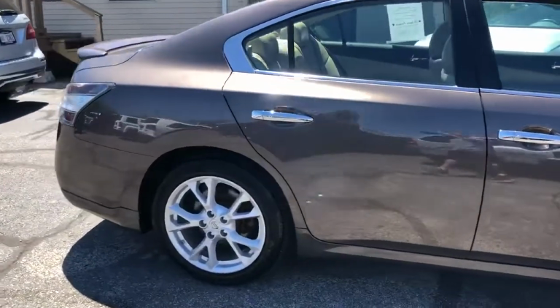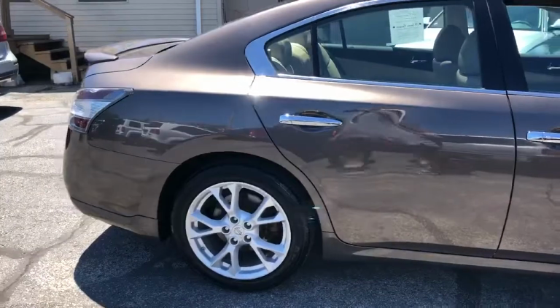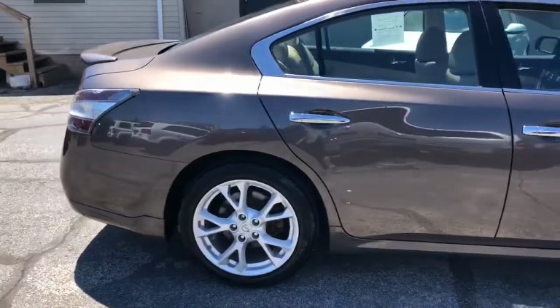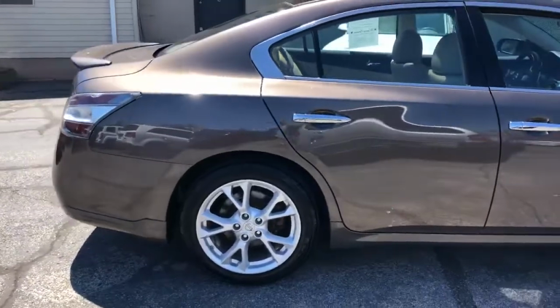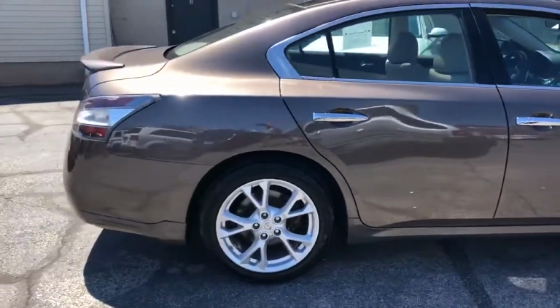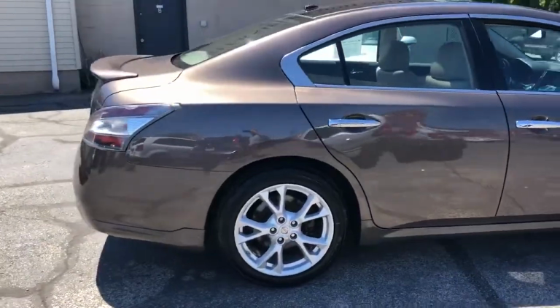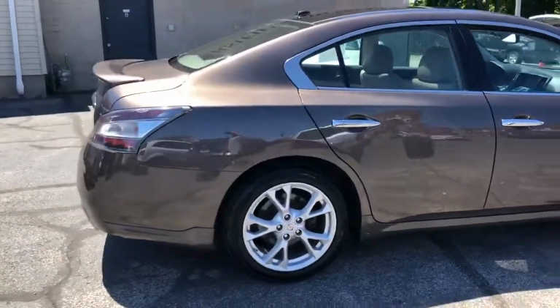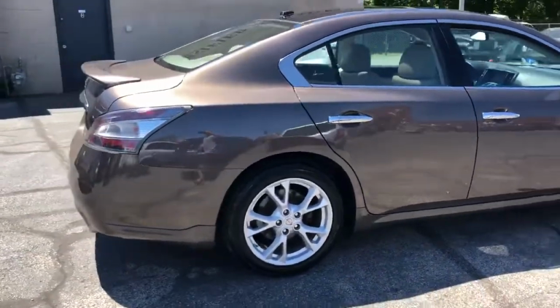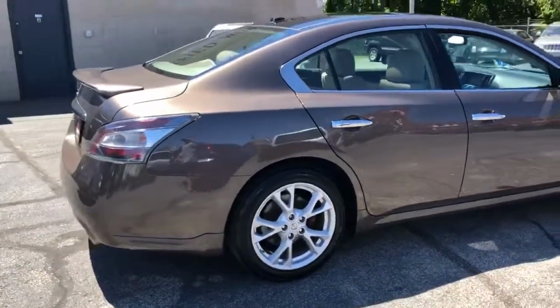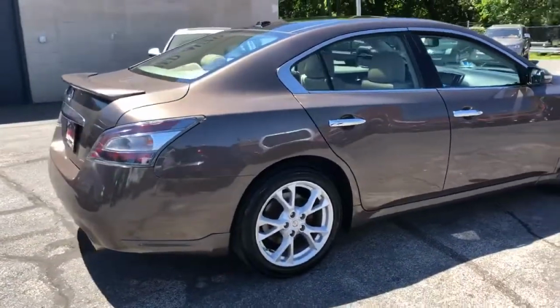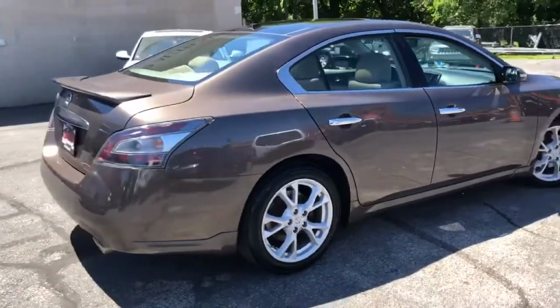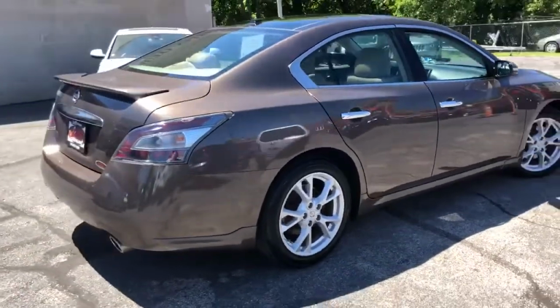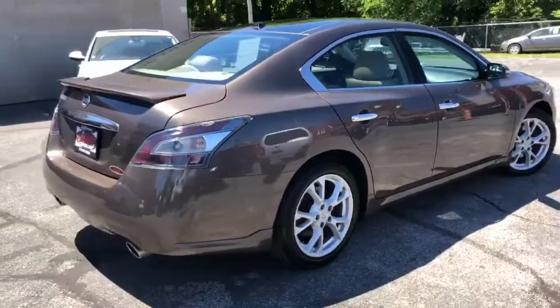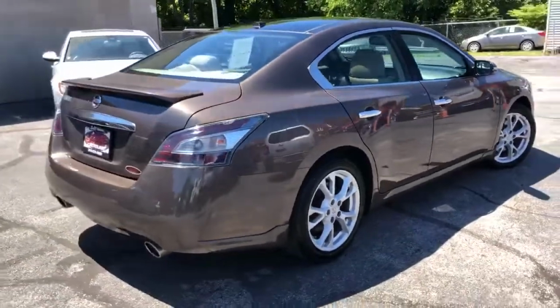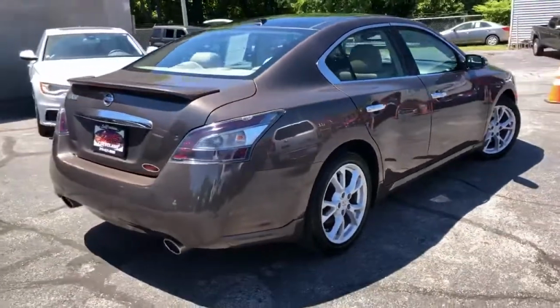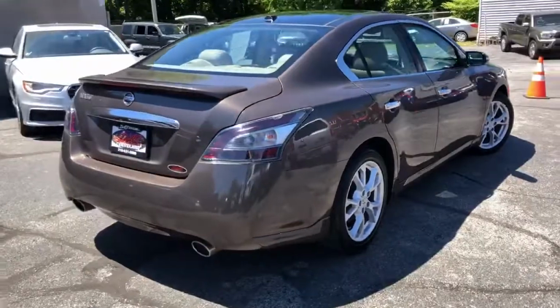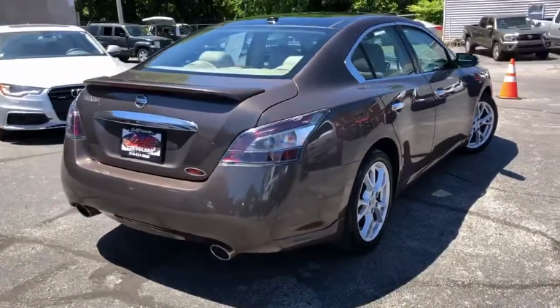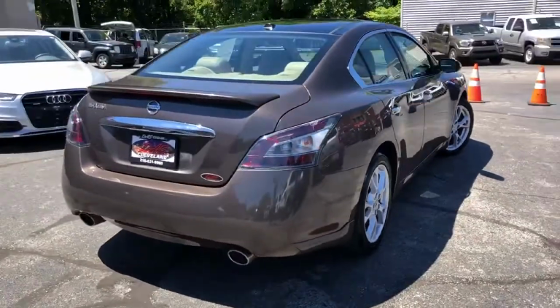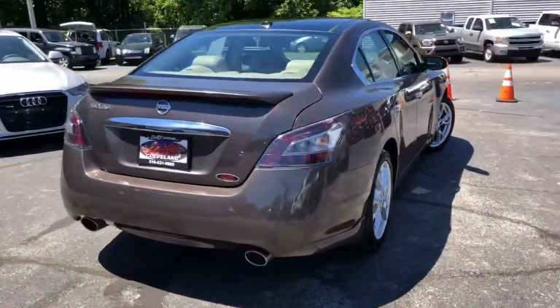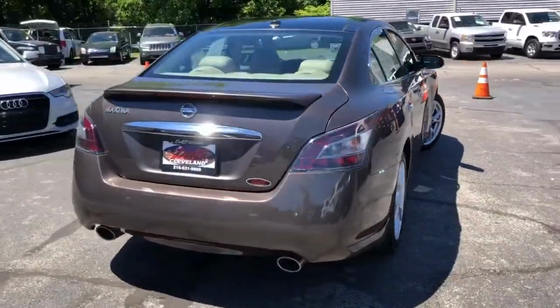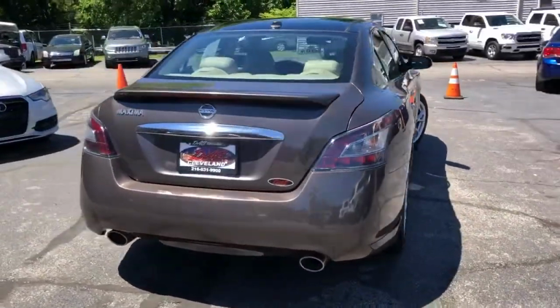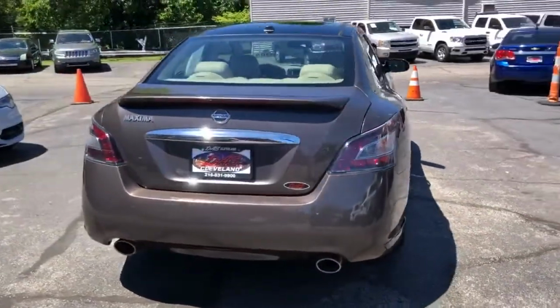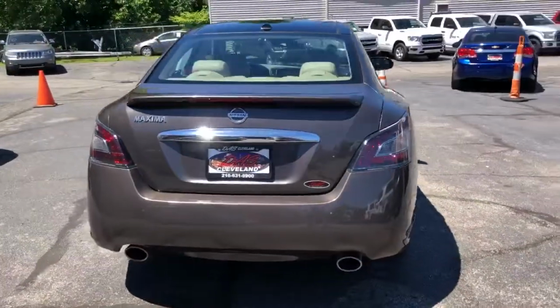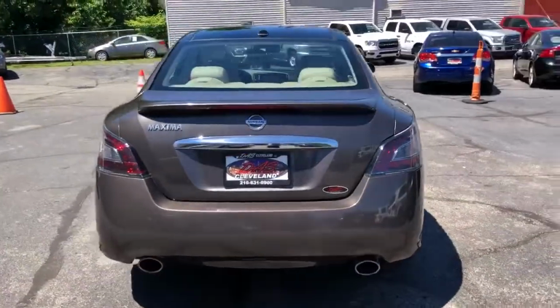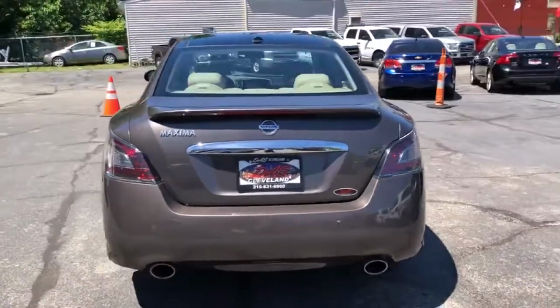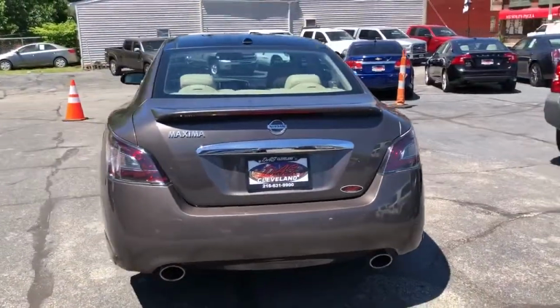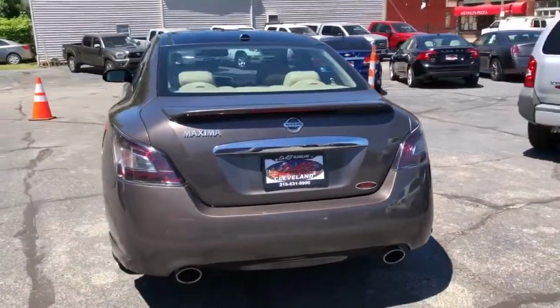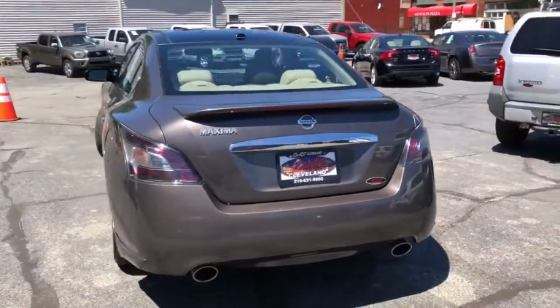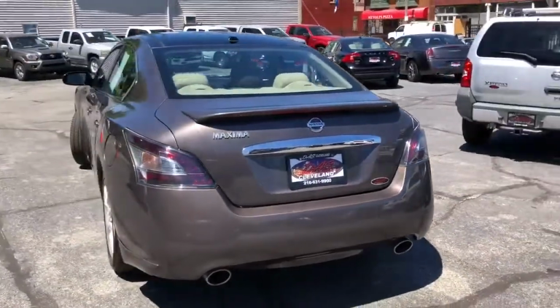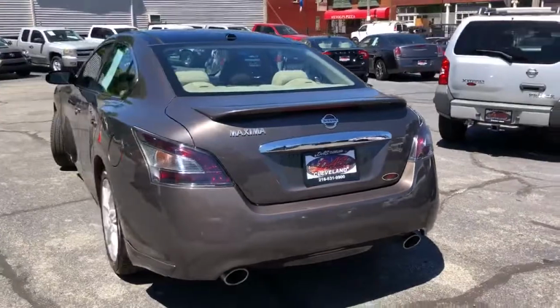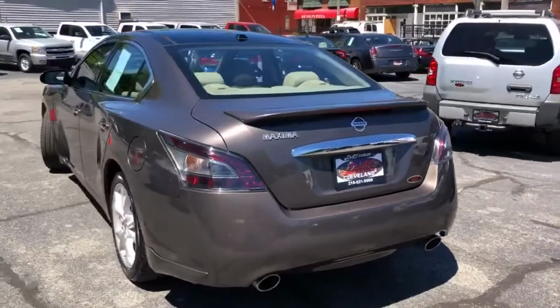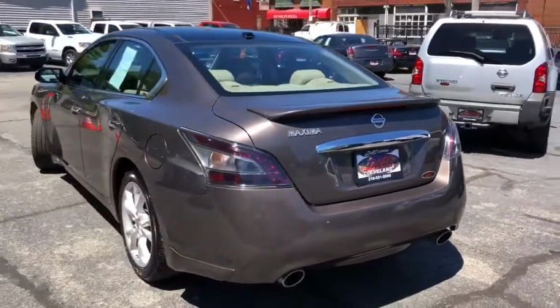She's got the dual panel sunroof, heated and cooled seats, the Bose system, navigation, backup cam, the big bolster seats, and heated steering wheel.